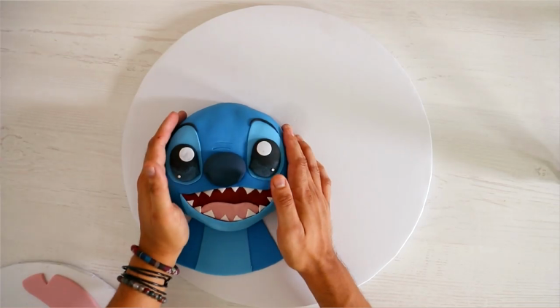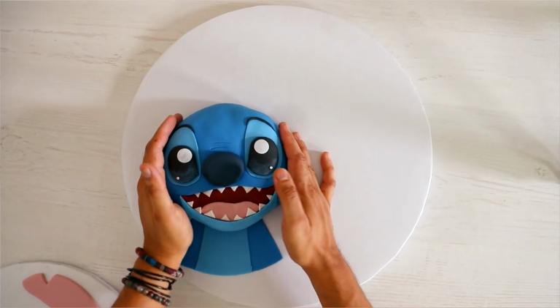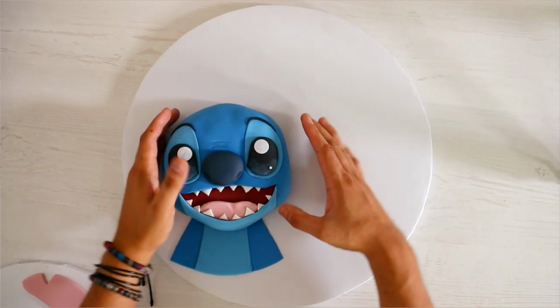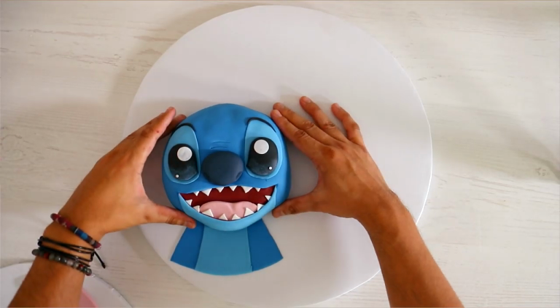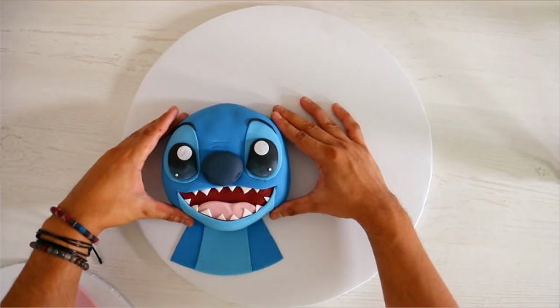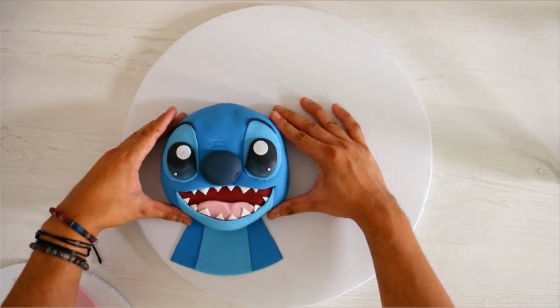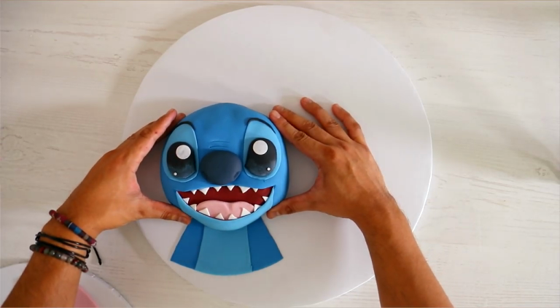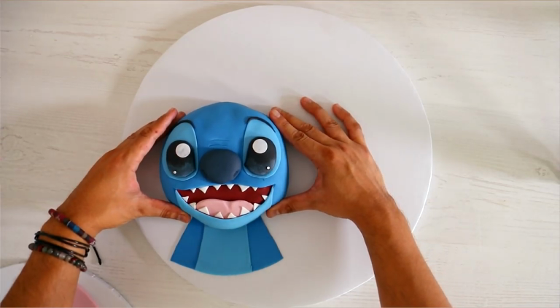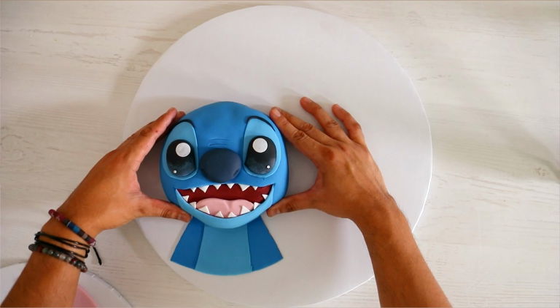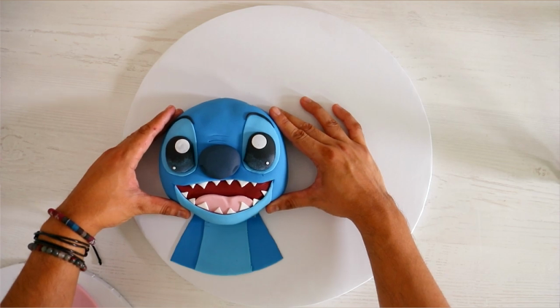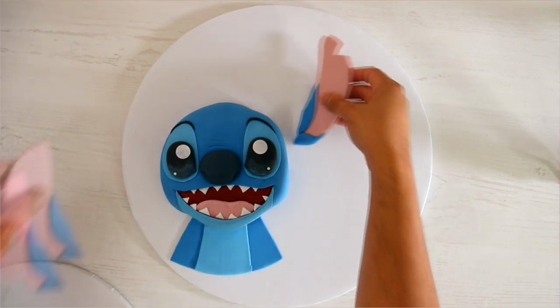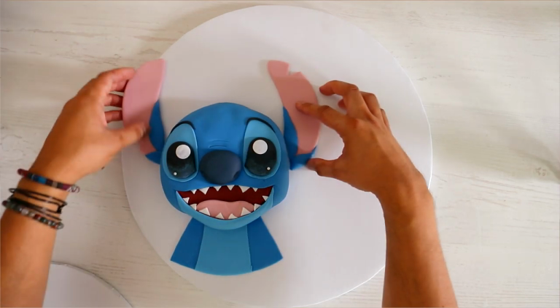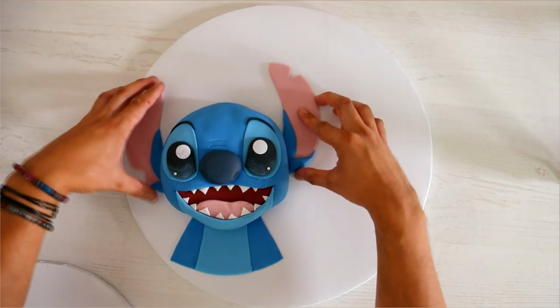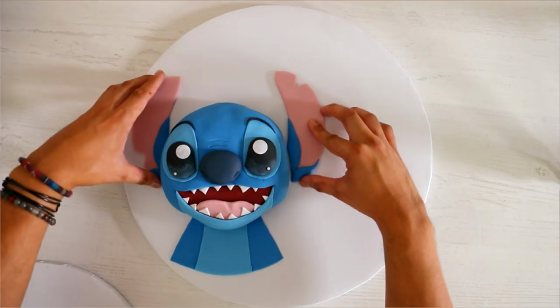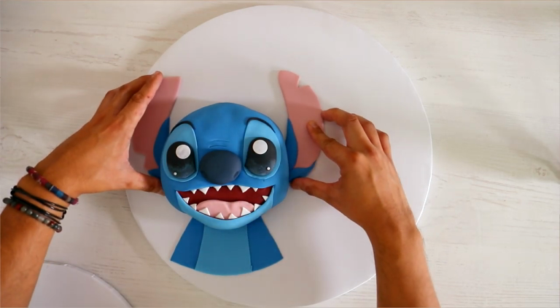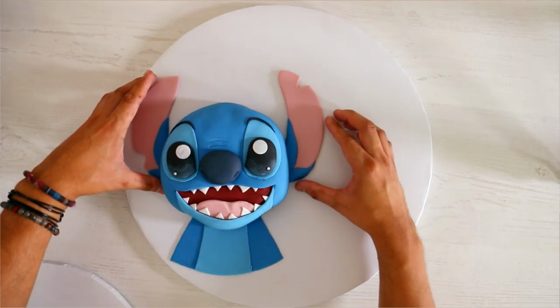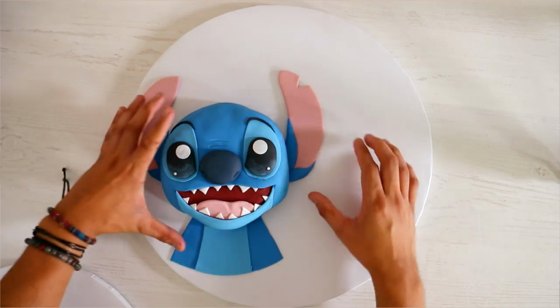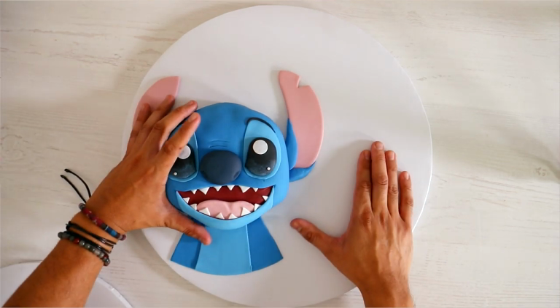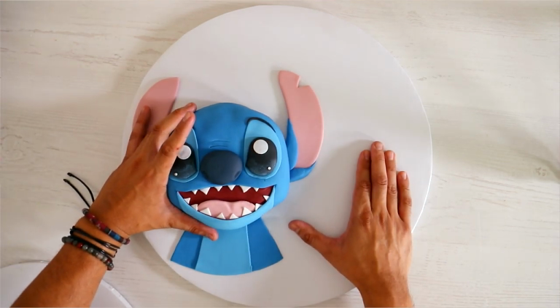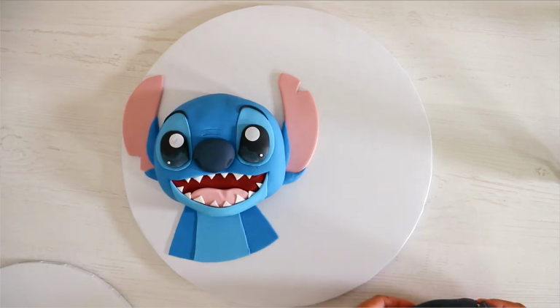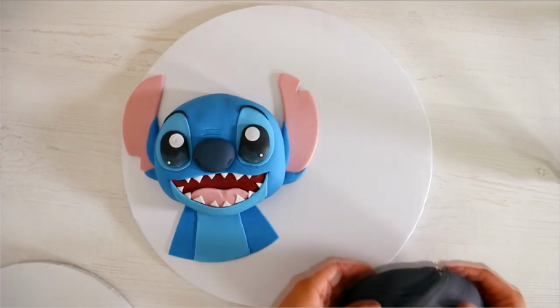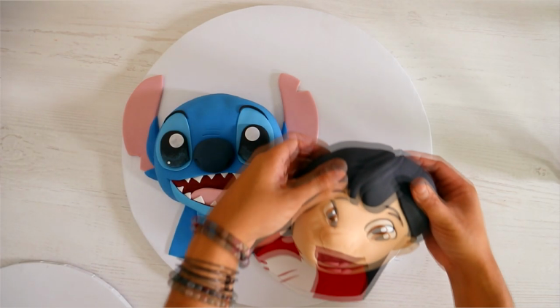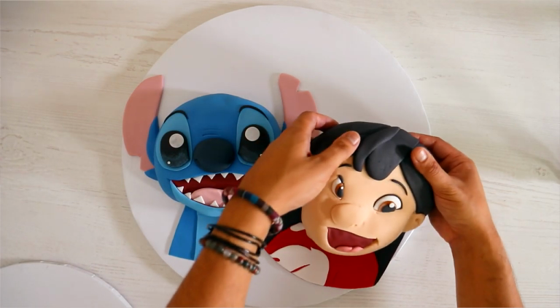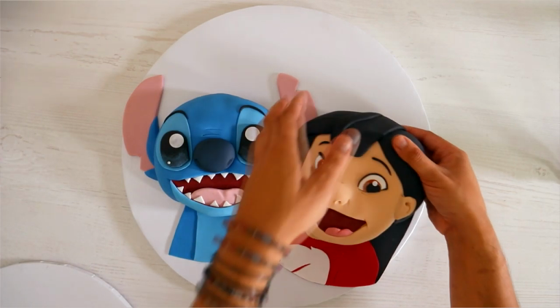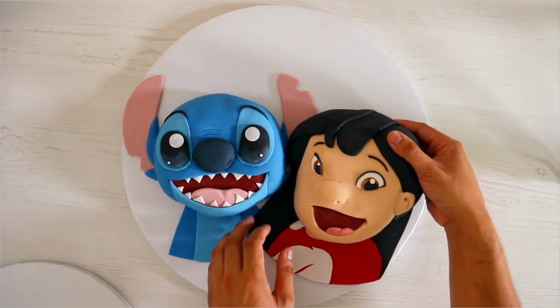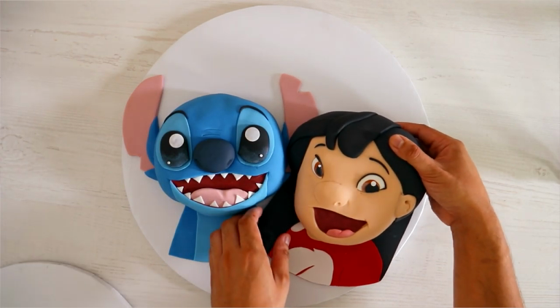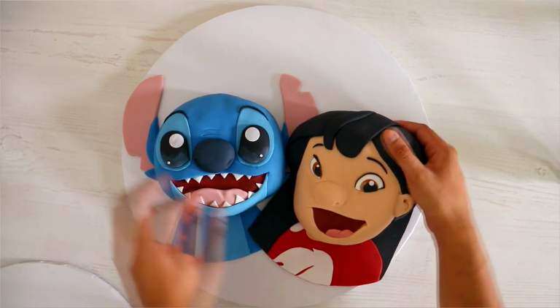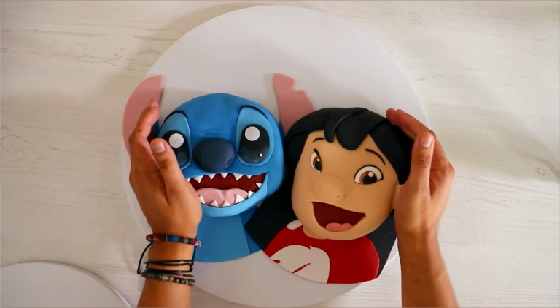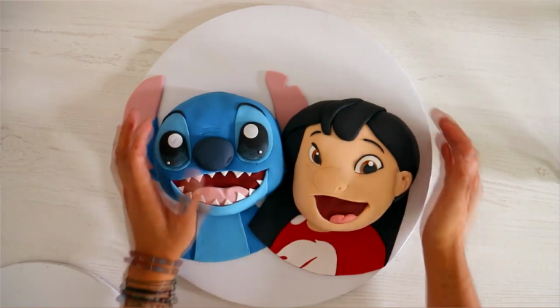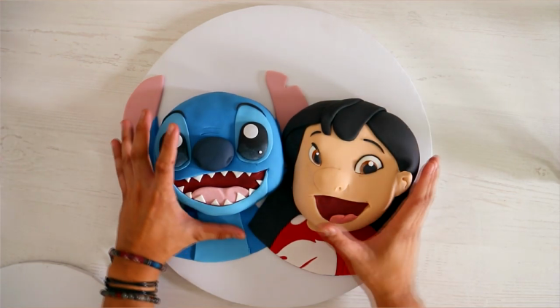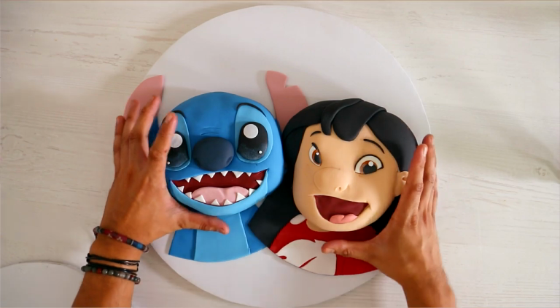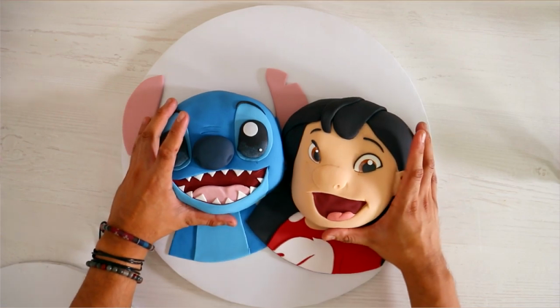After I finished my cakes, I originally decided to showcase them separately by adding pieces of fondant to a cake board to create more of their look. But I got more joy out of this cake when I put them together, because they are sort of this inseparable duo.